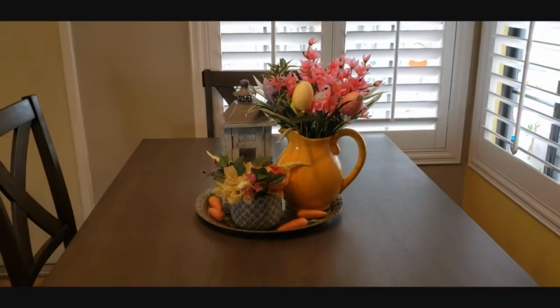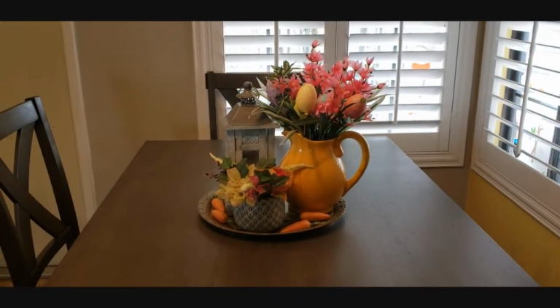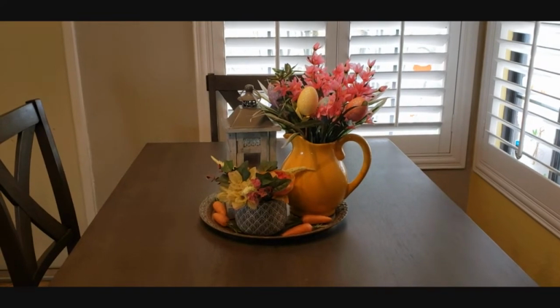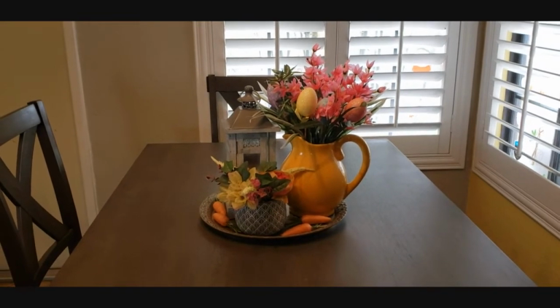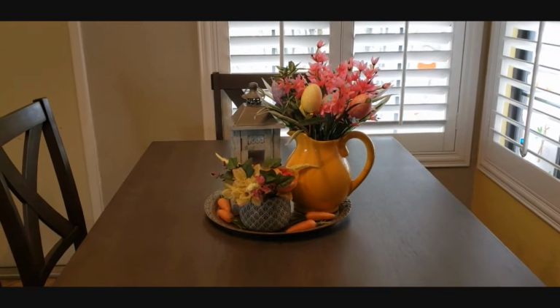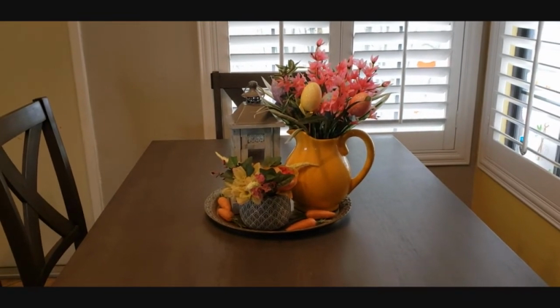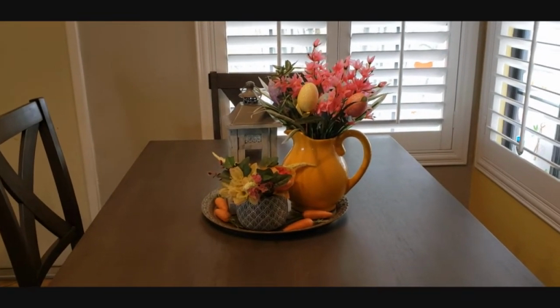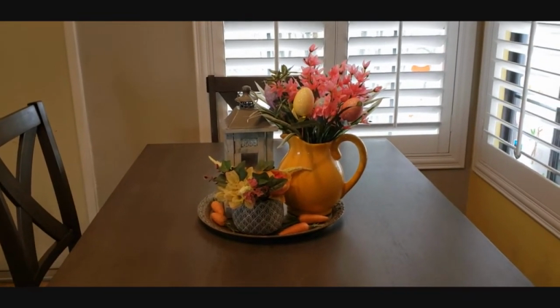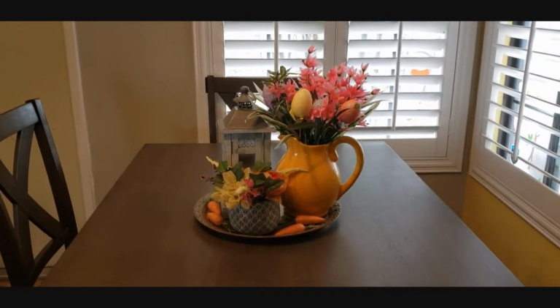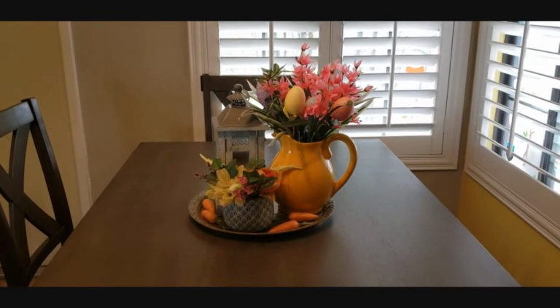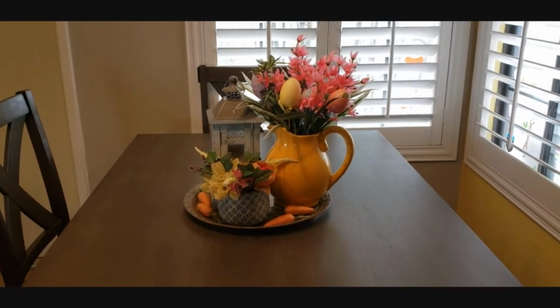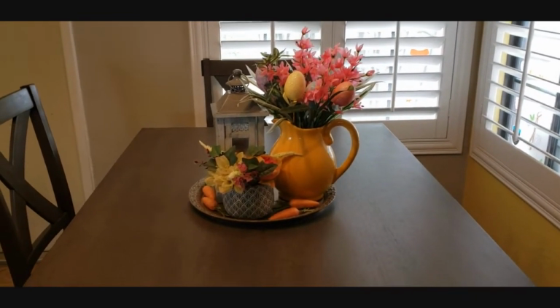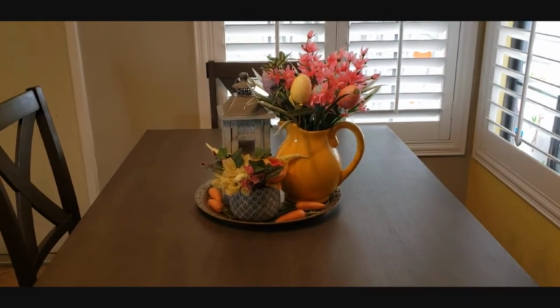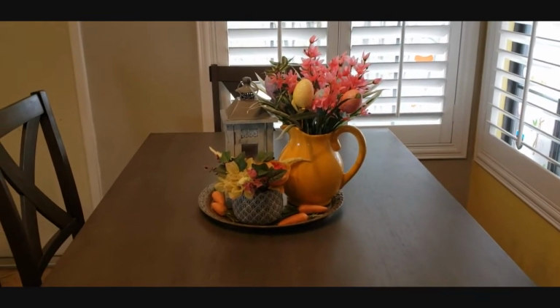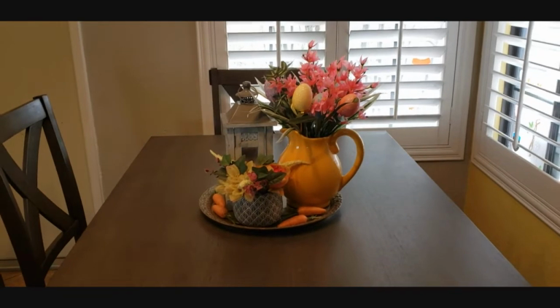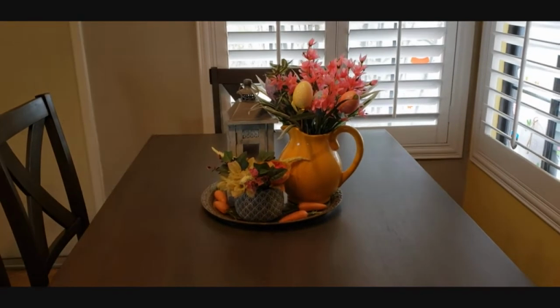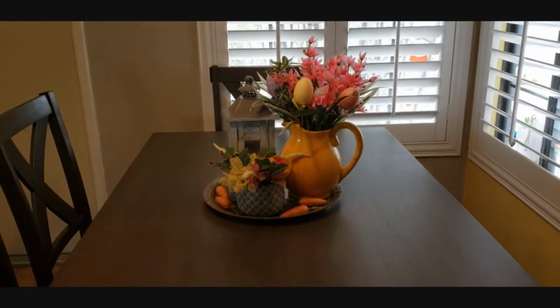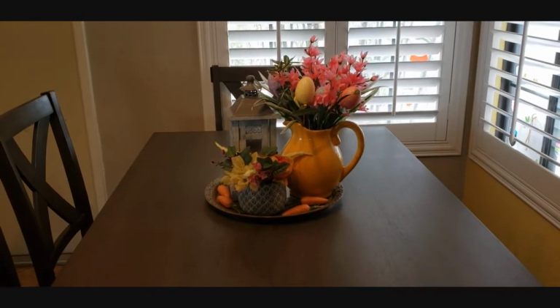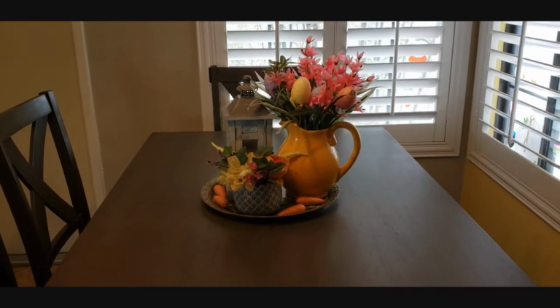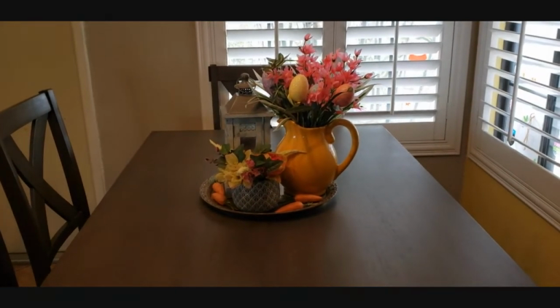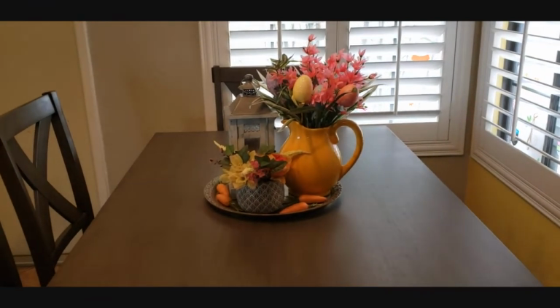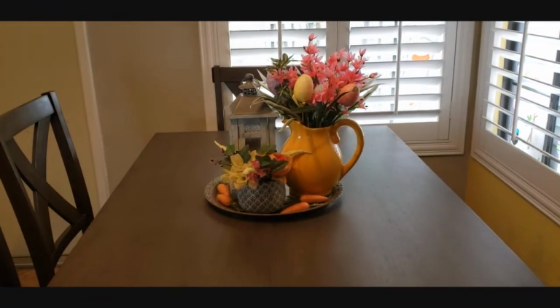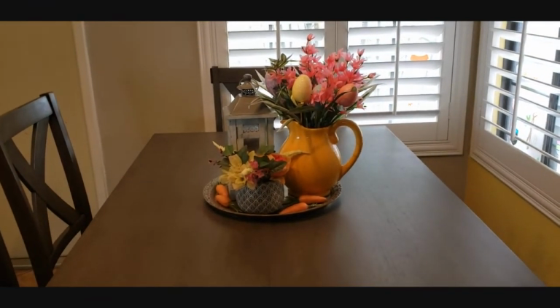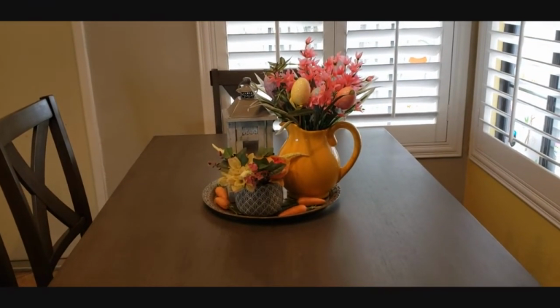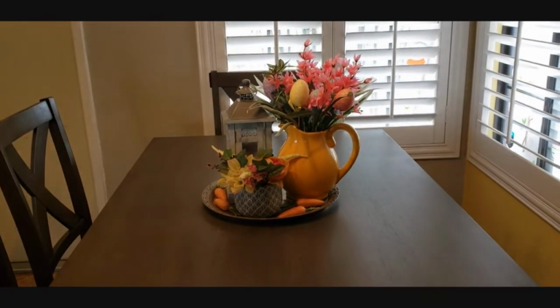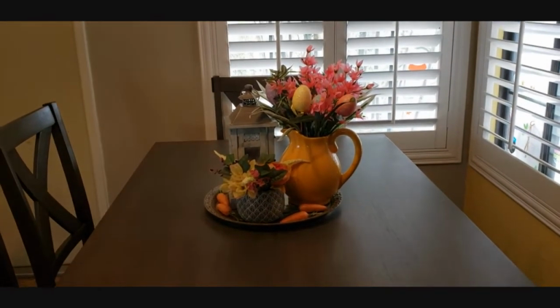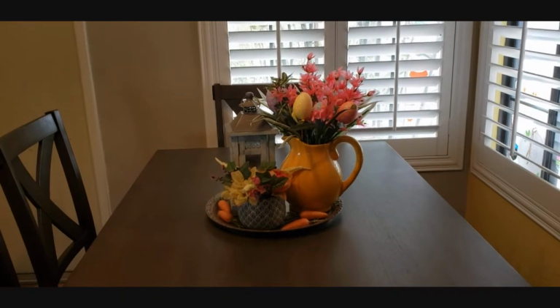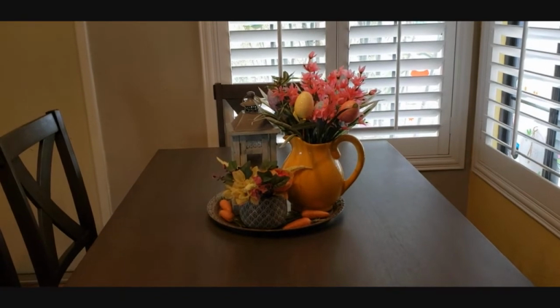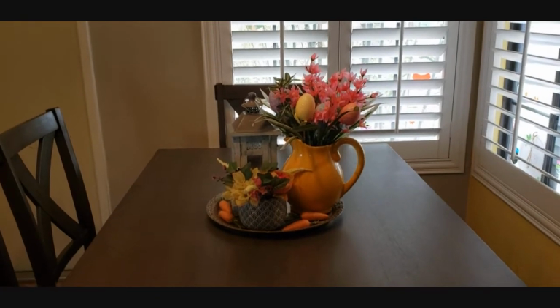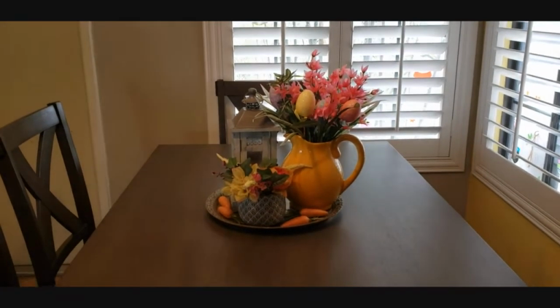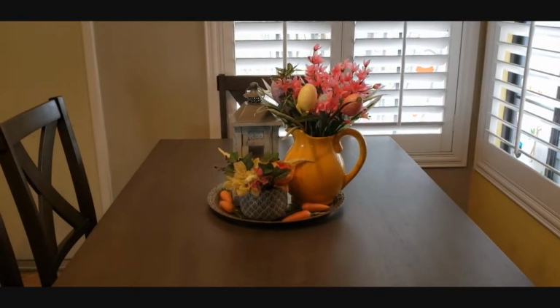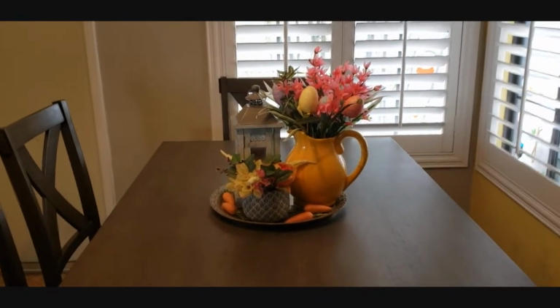I took the placemats away because they weren't very springtime — they're good for everyday use, but I thought the table looked so much prettier with nothing on it but that centerpiece. Okay, I'll now show you my entry table.